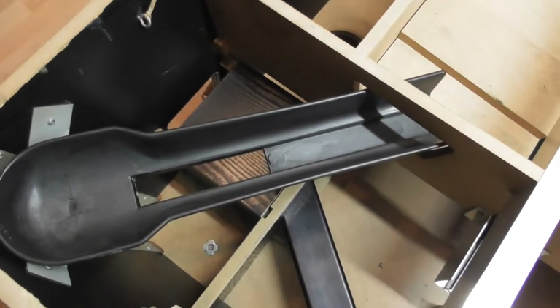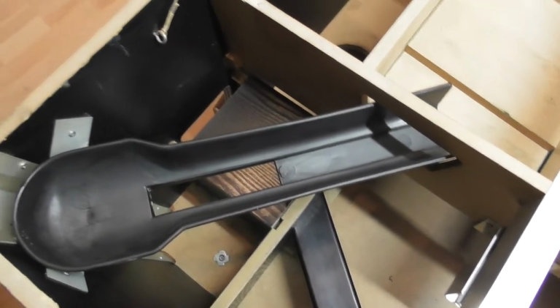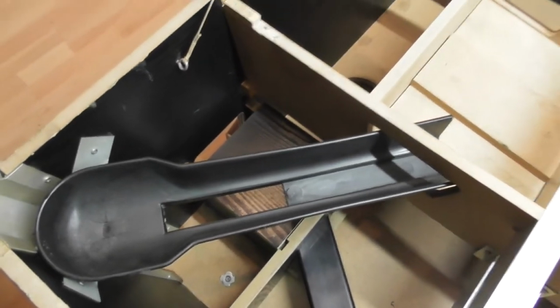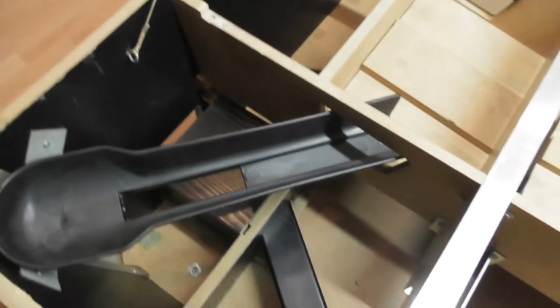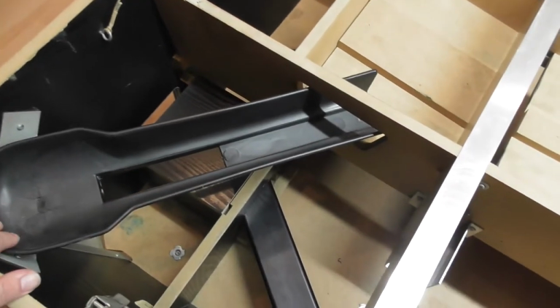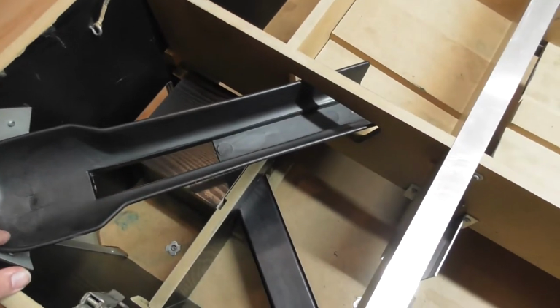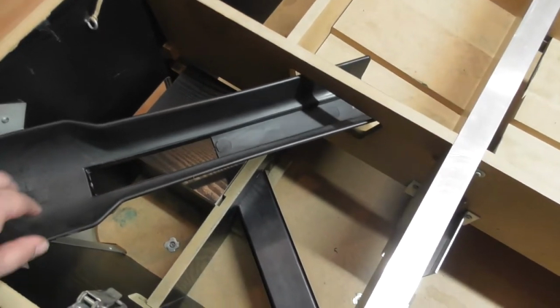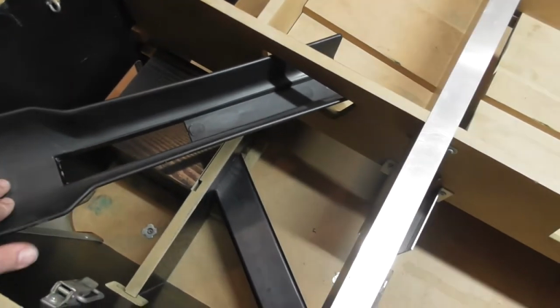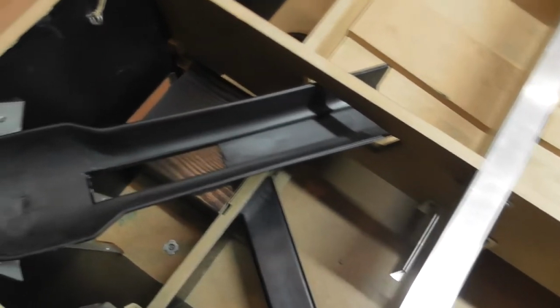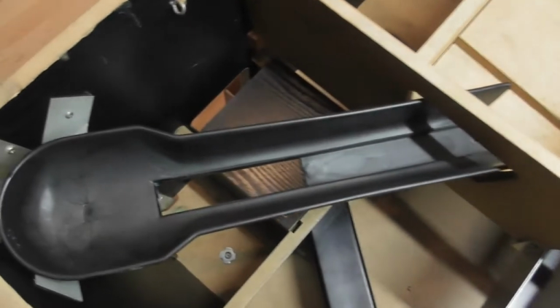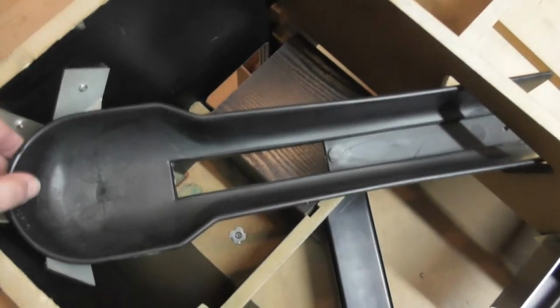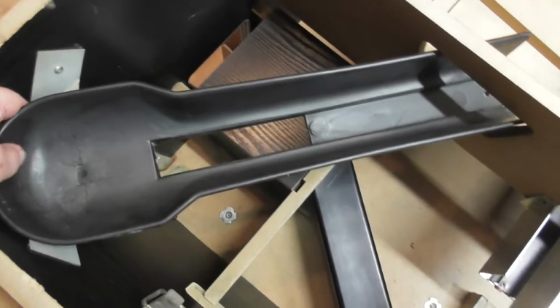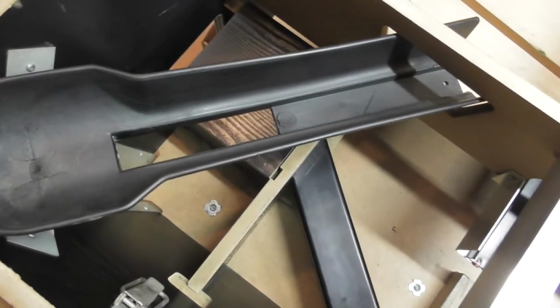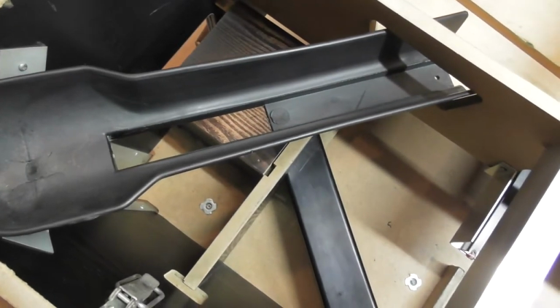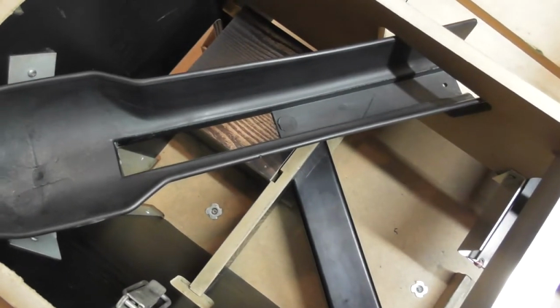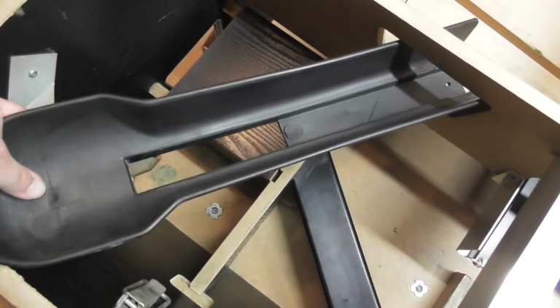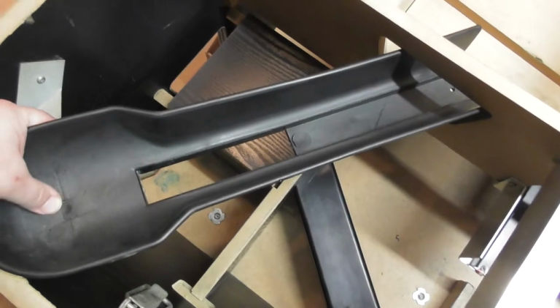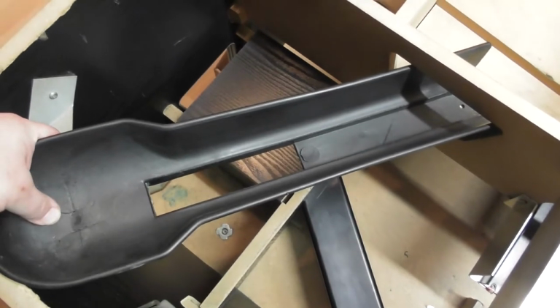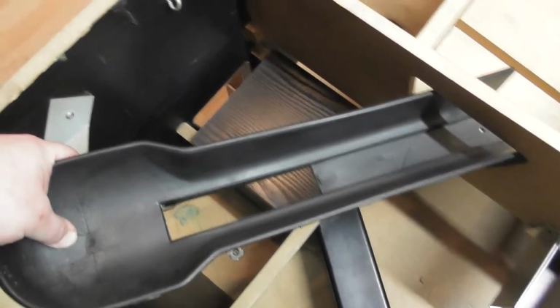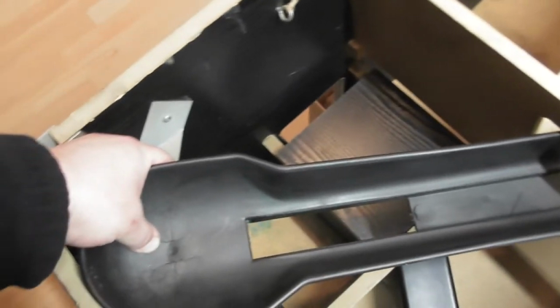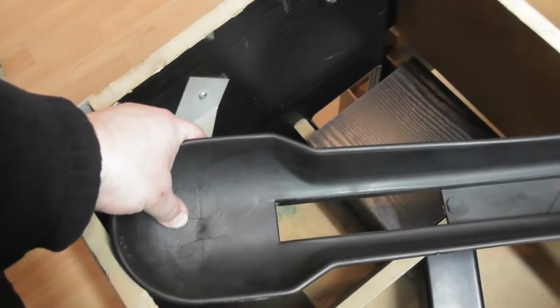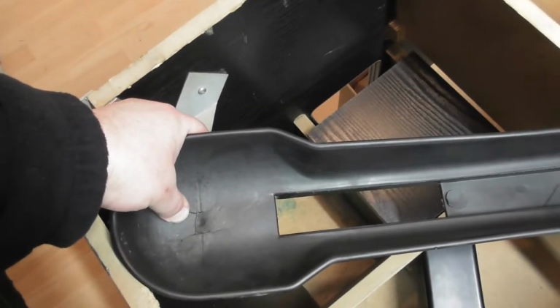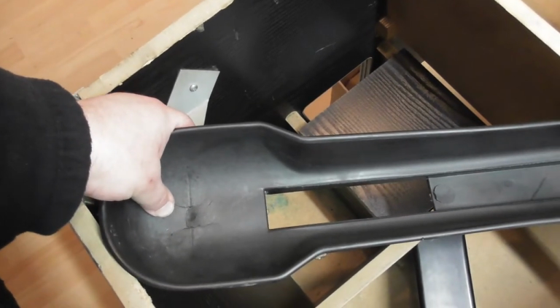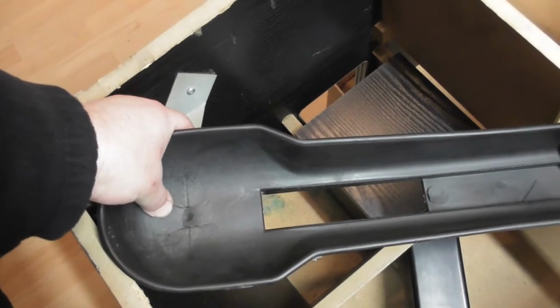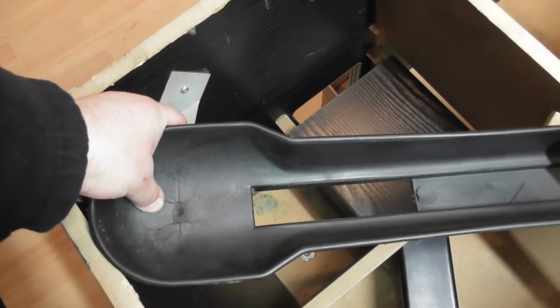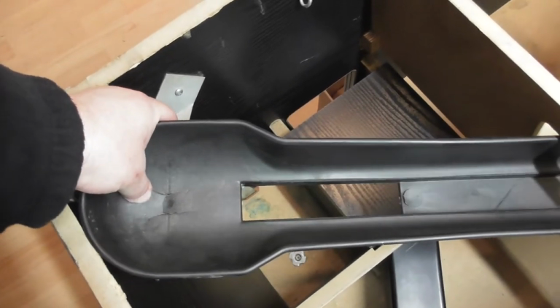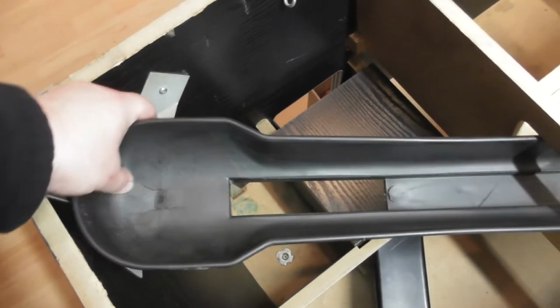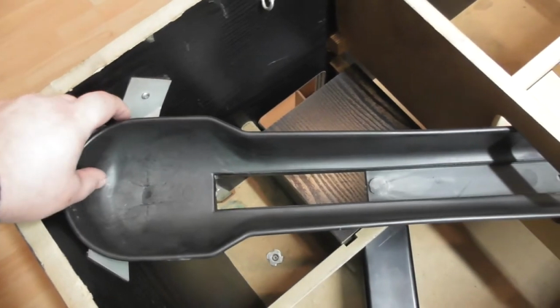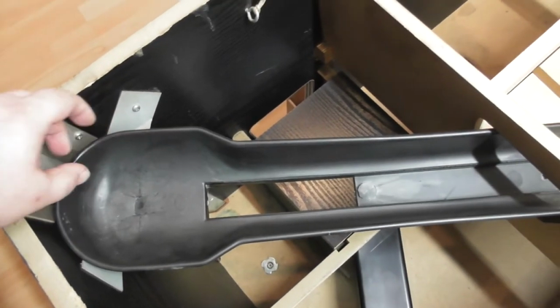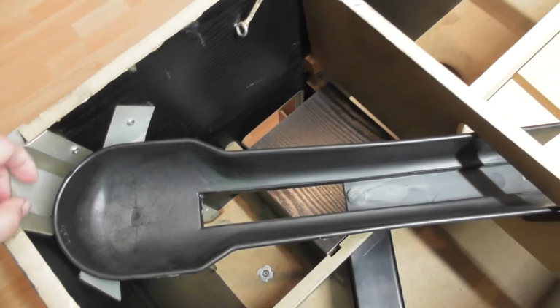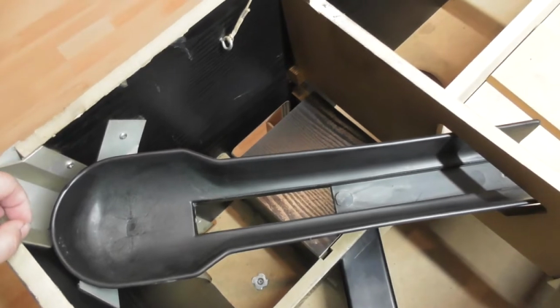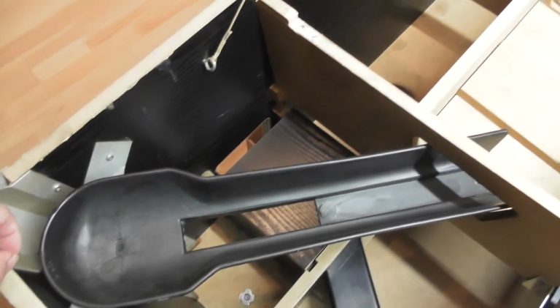The problem I'm having with this table - the gullies, as you can see, they're quite battered. That's all split there and that's one of my better gullies out of the set.